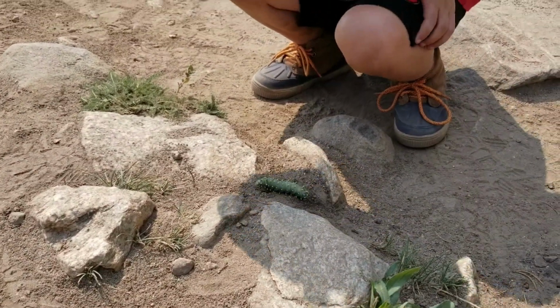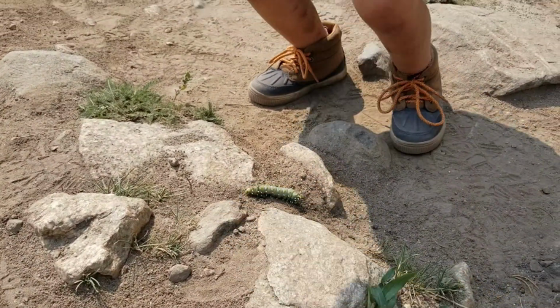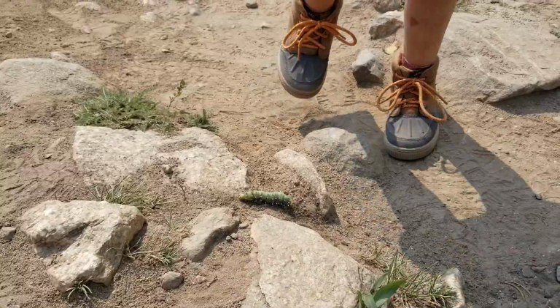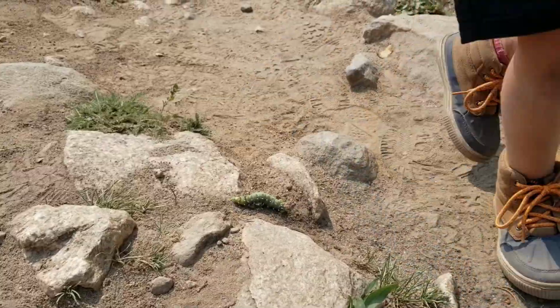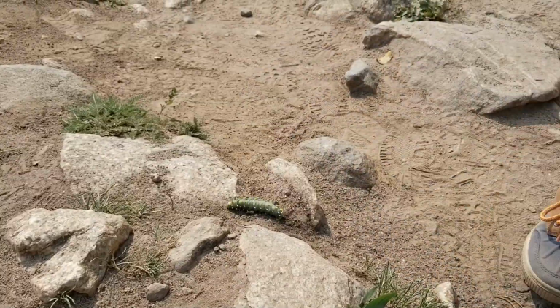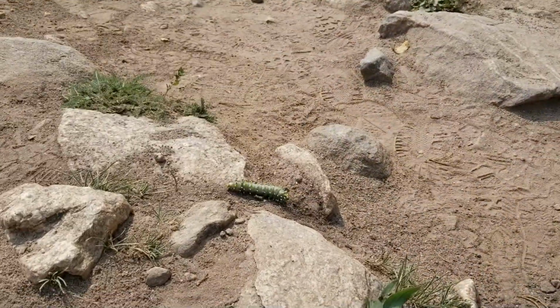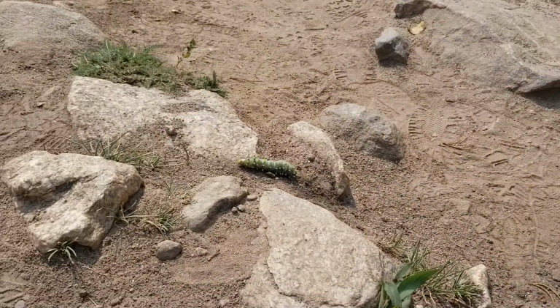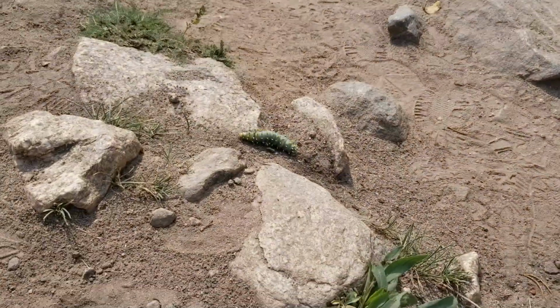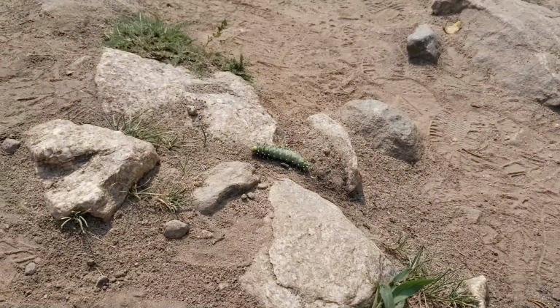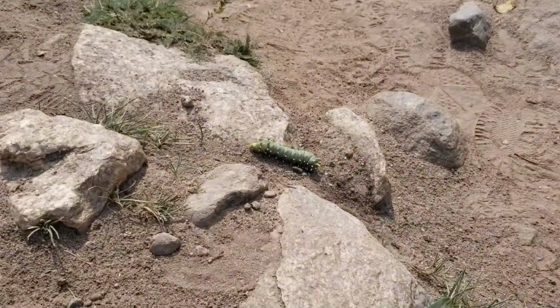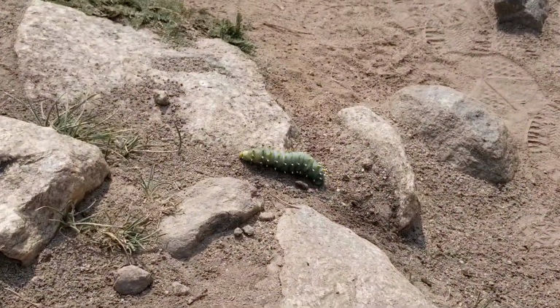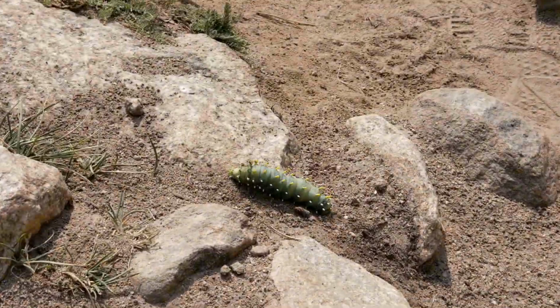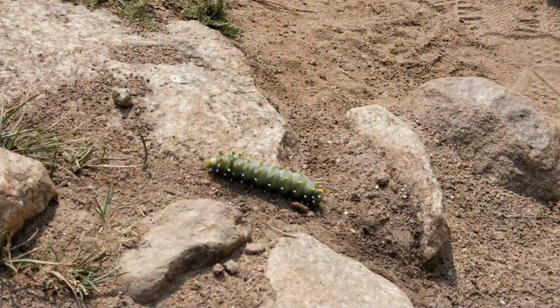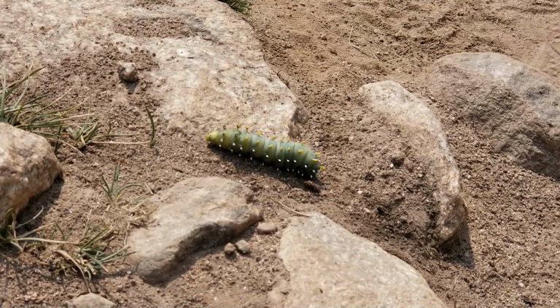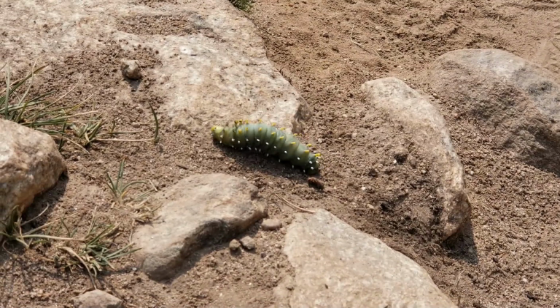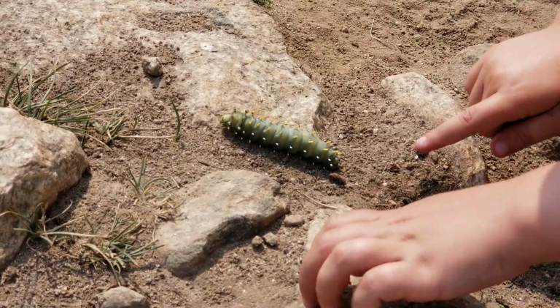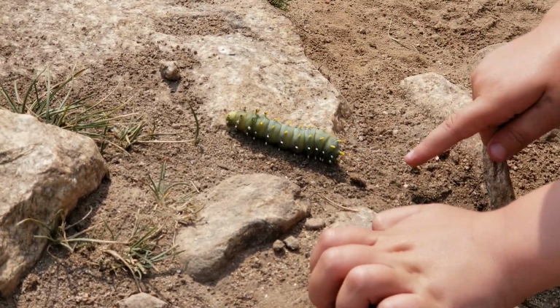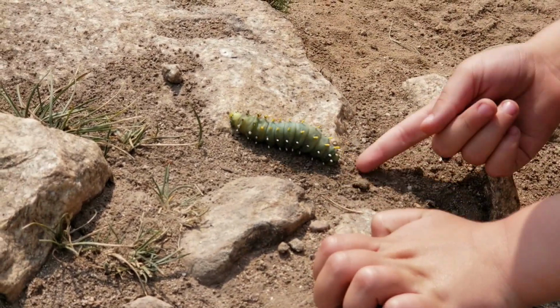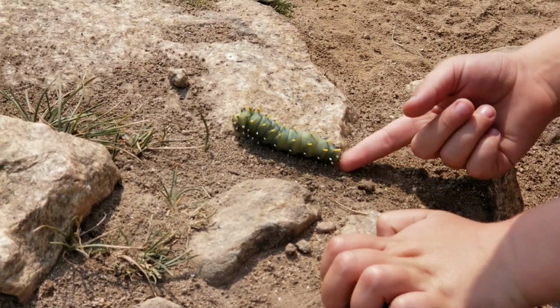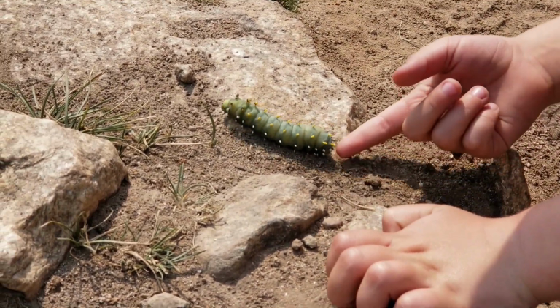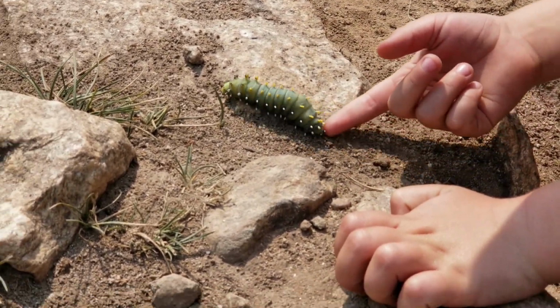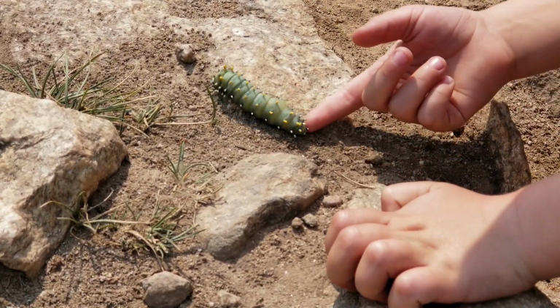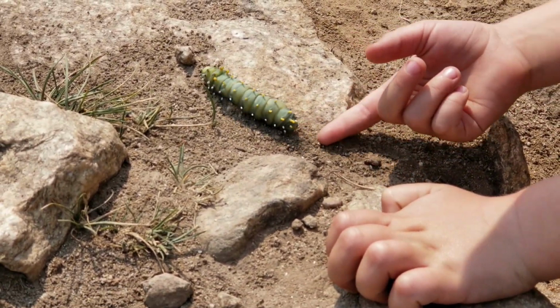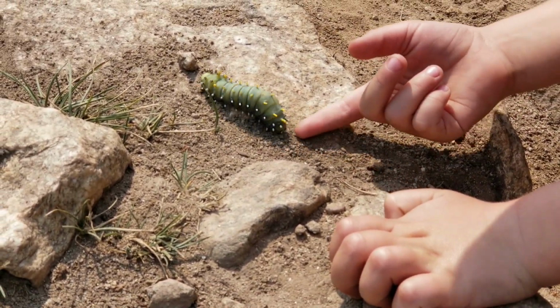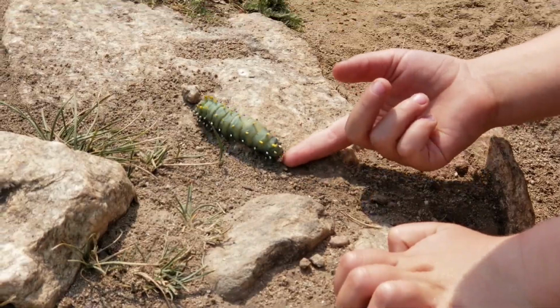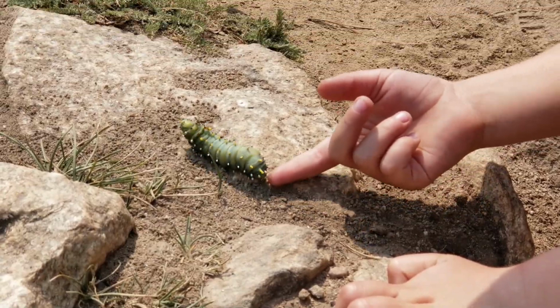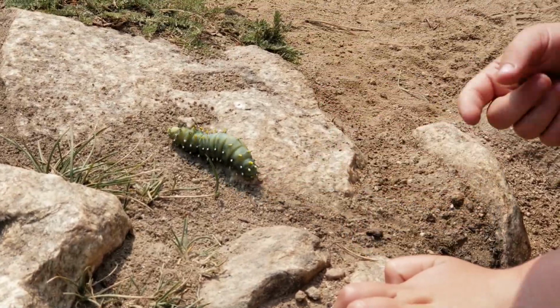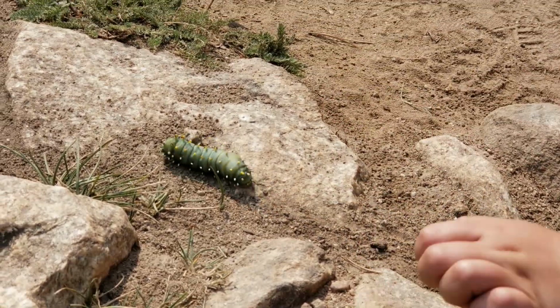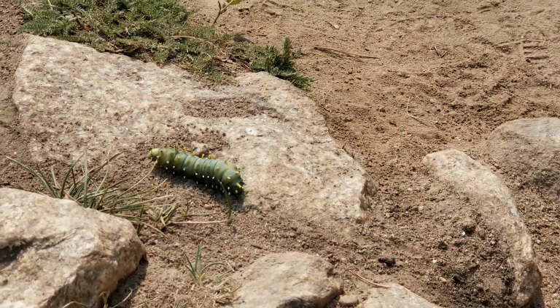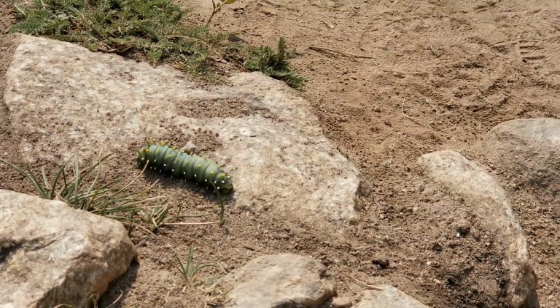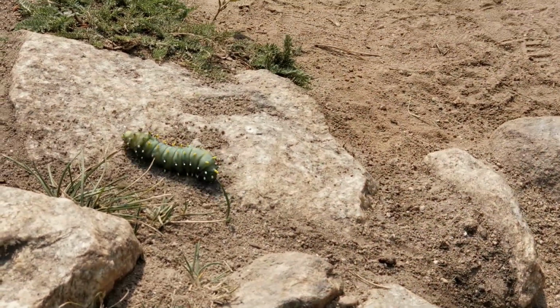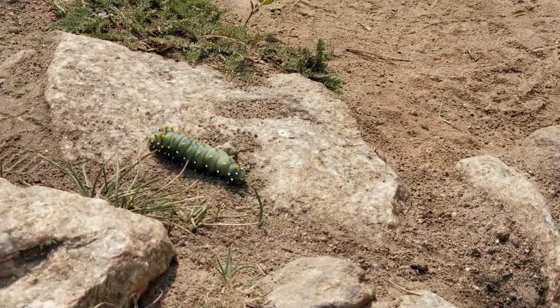Hey, Daddy. Look at his hand over there. His hand. I'm going to push him up. You help him push him up. Okay. That's enough. Now he won't fall down anymore.